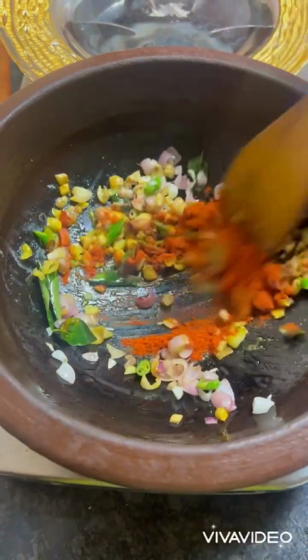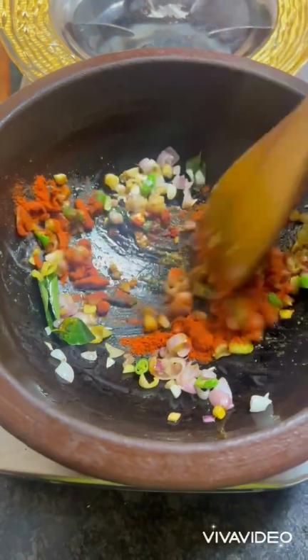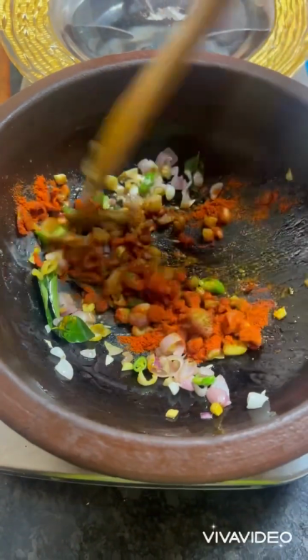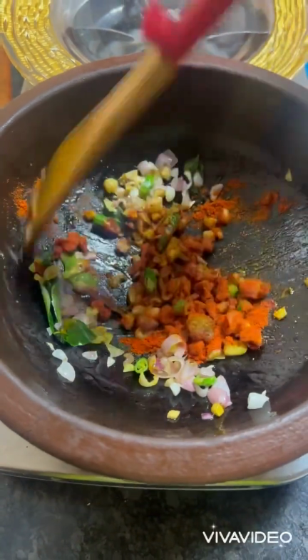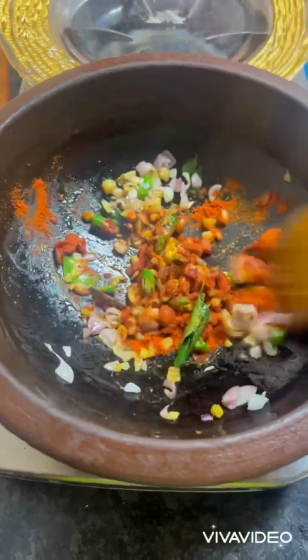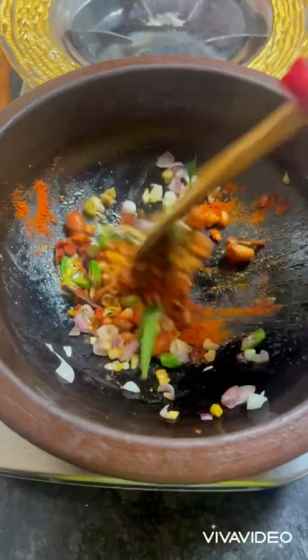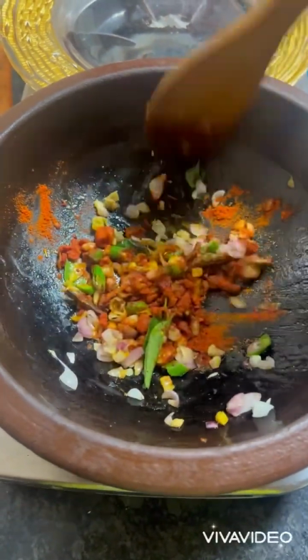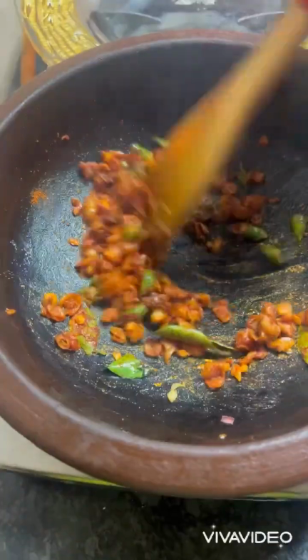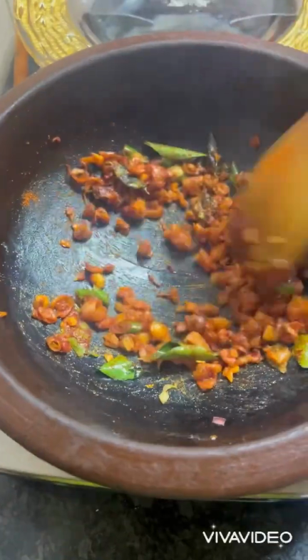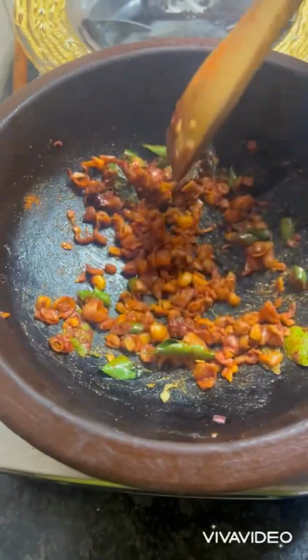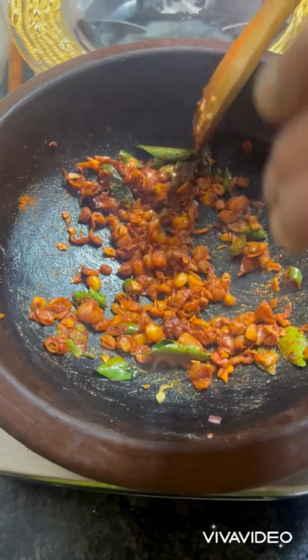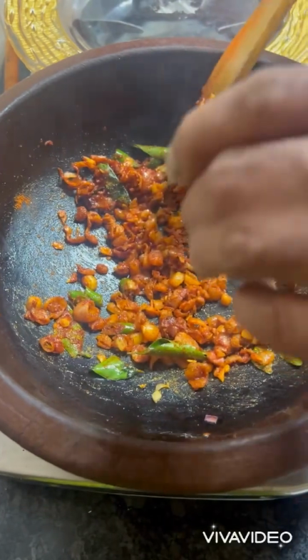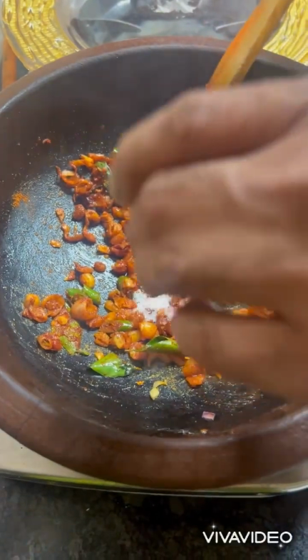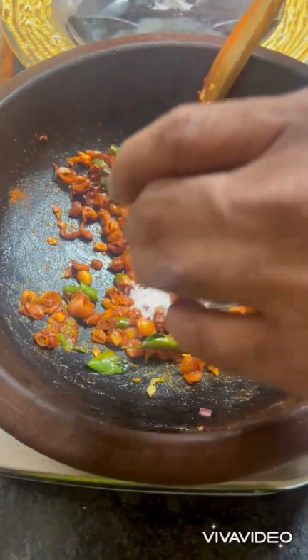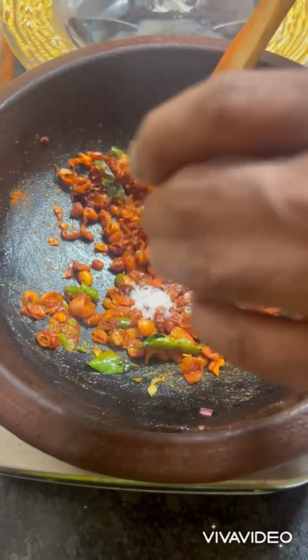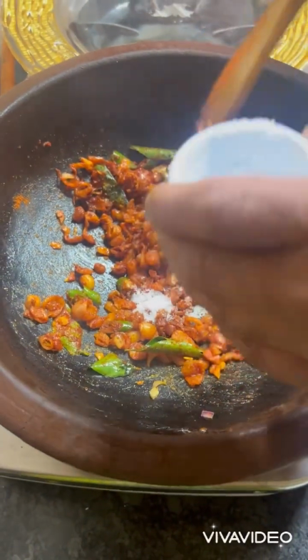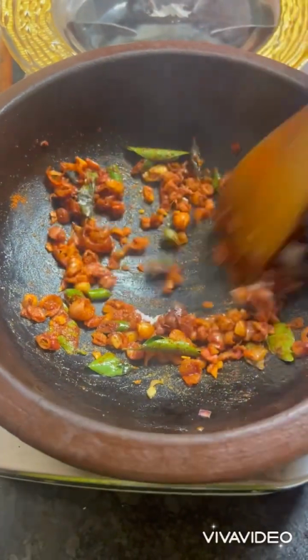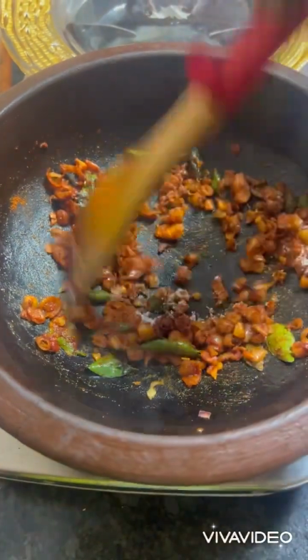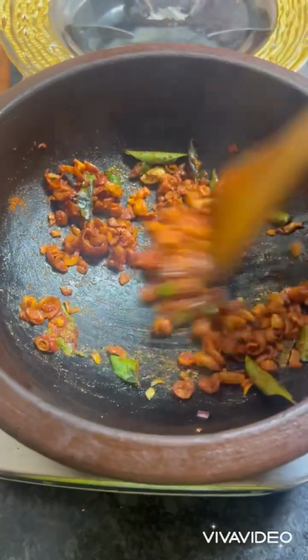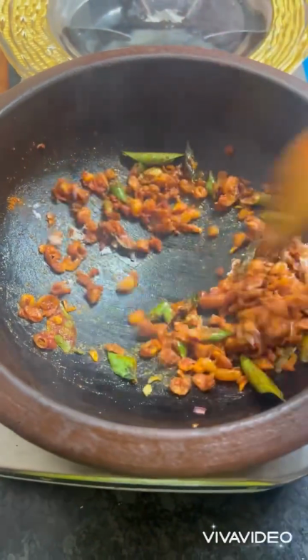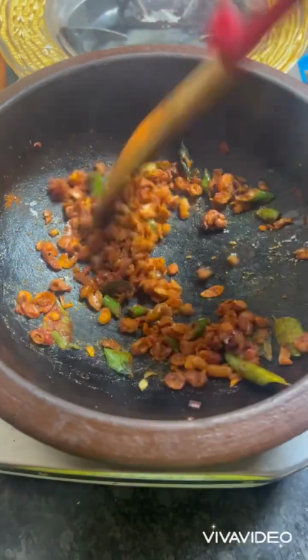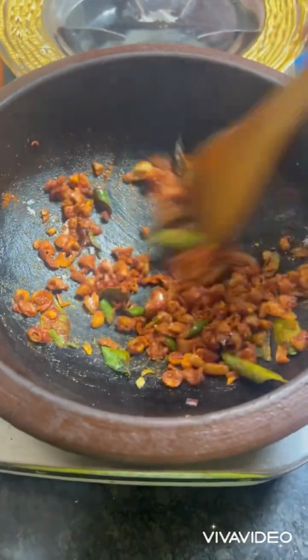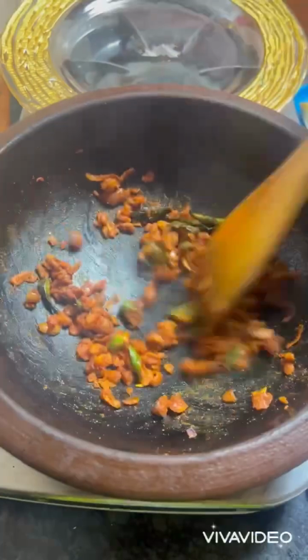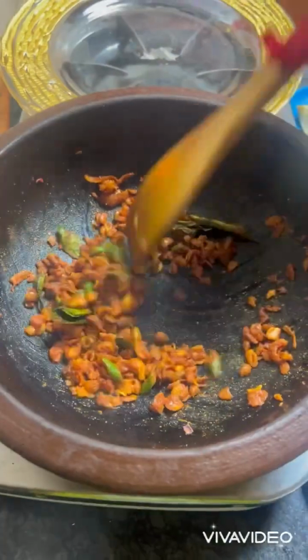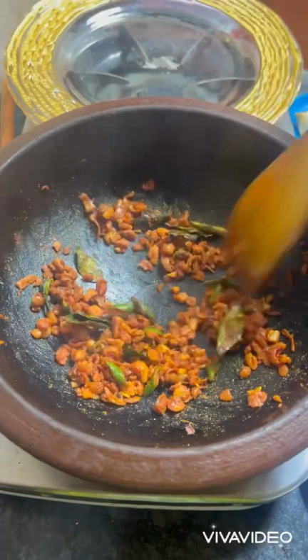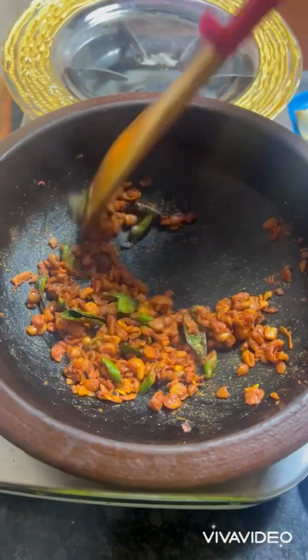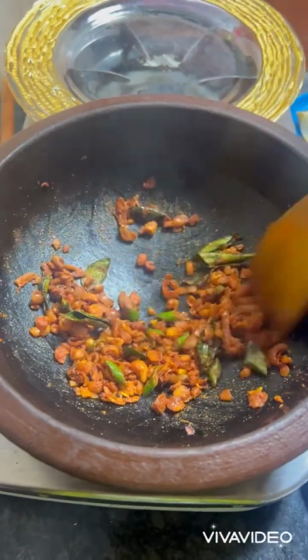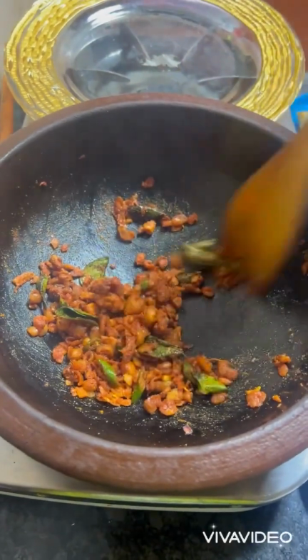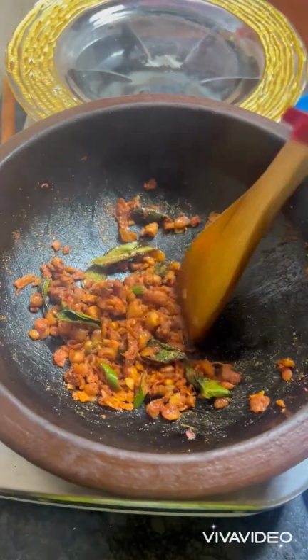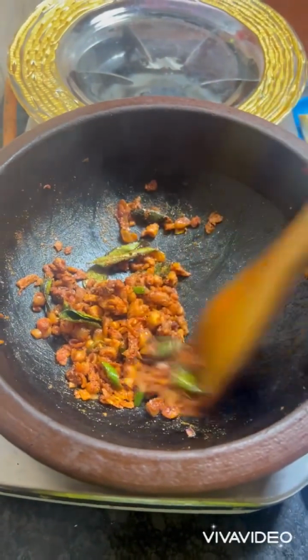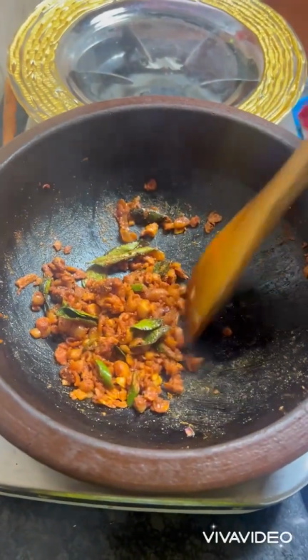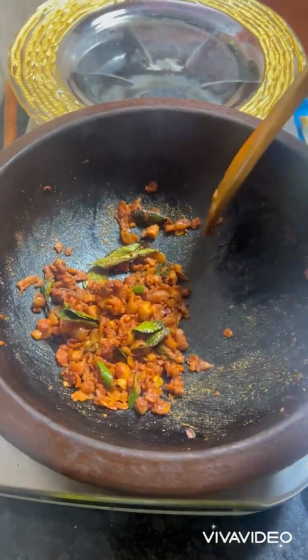Mix it and add salt as per your taste — some need more, some less, as per your taste. Now you have to add coconut milk, let's add it.